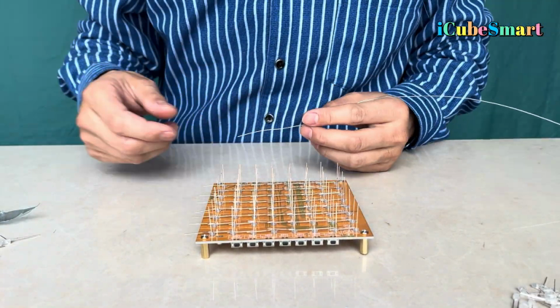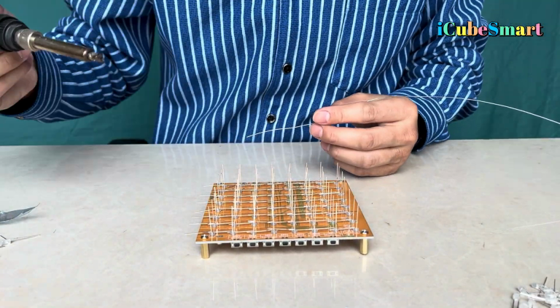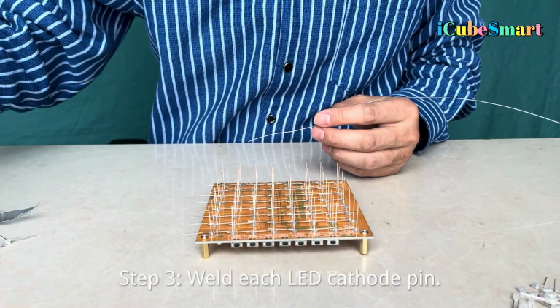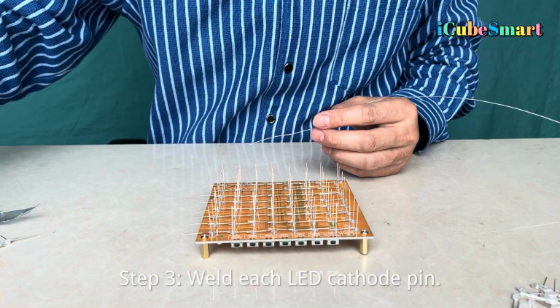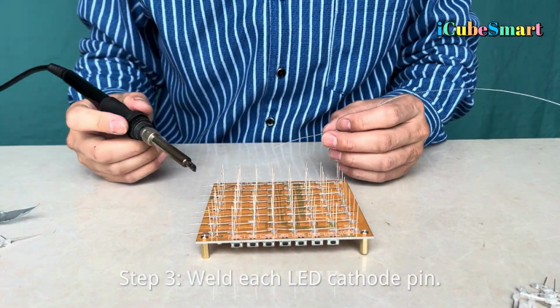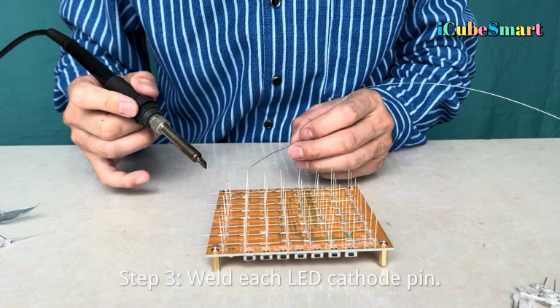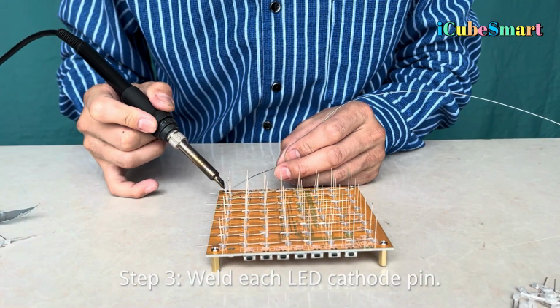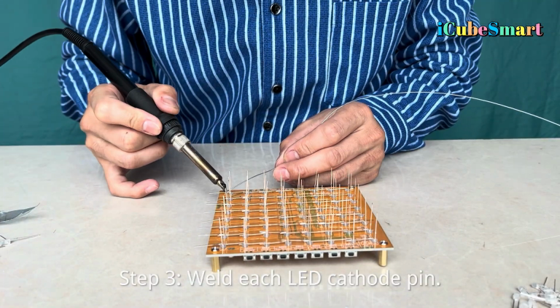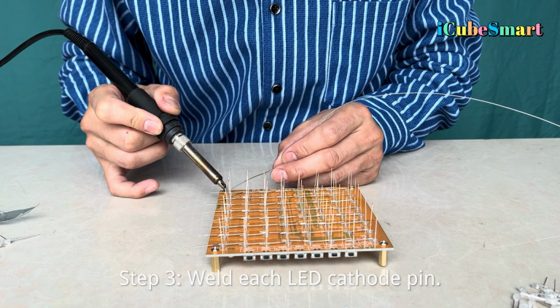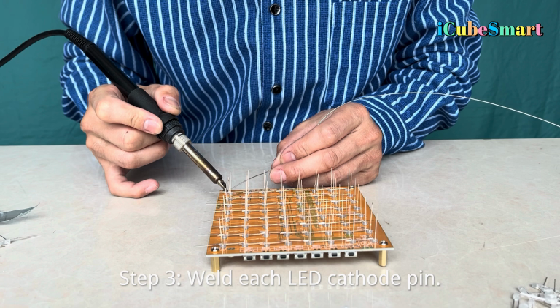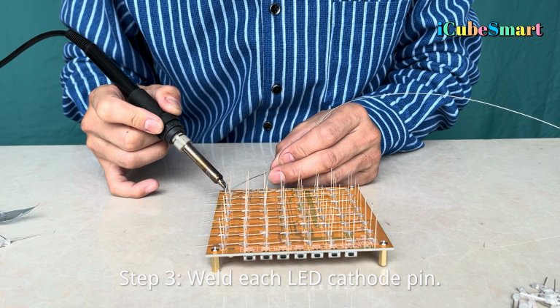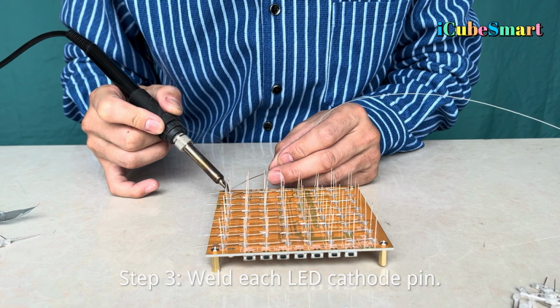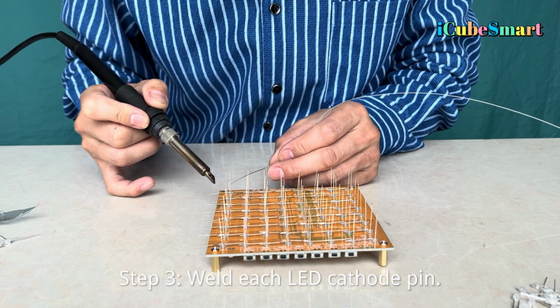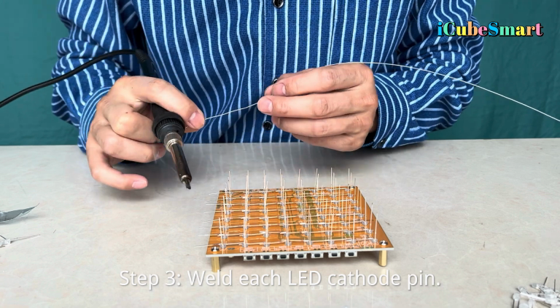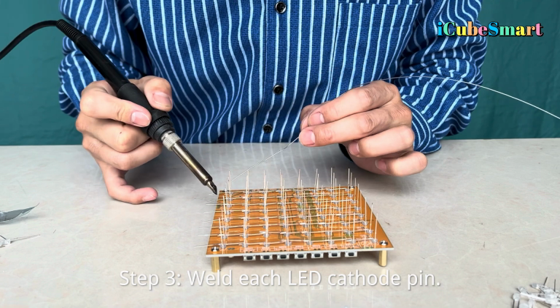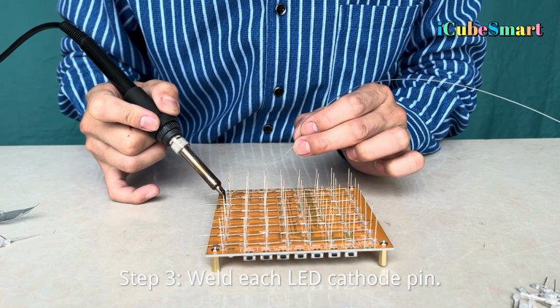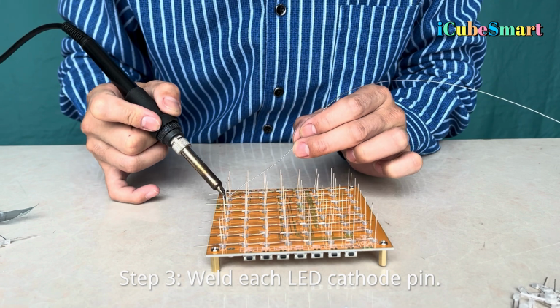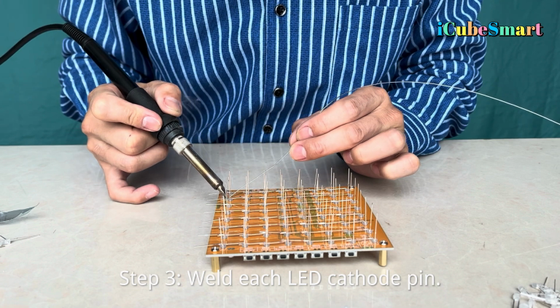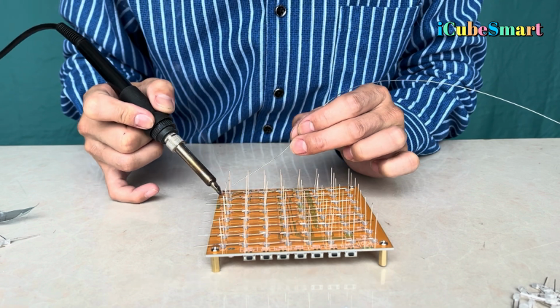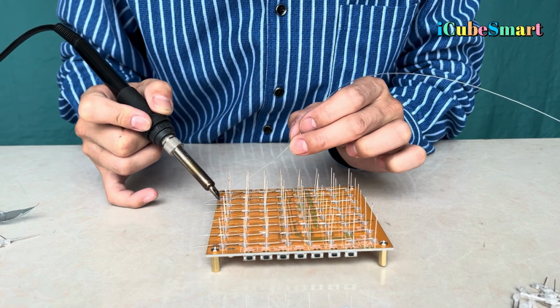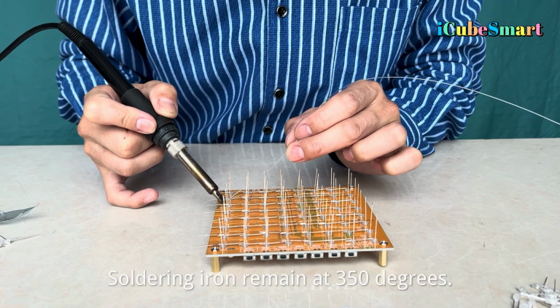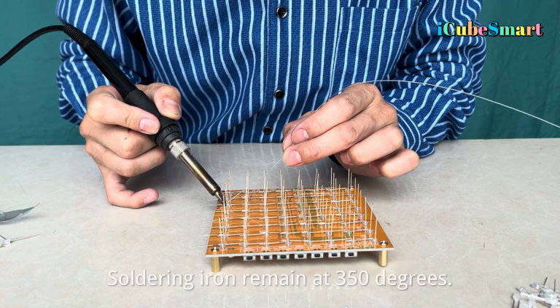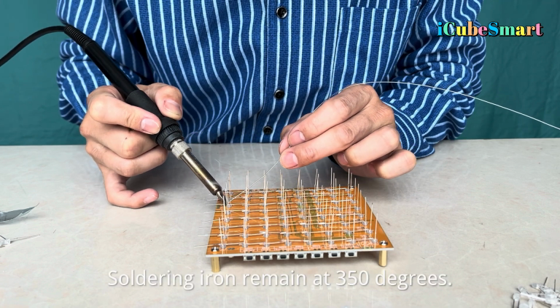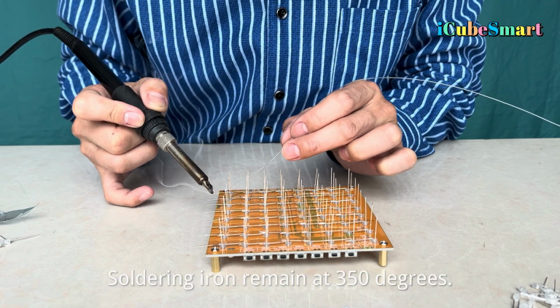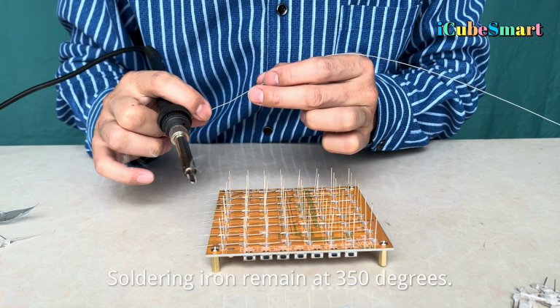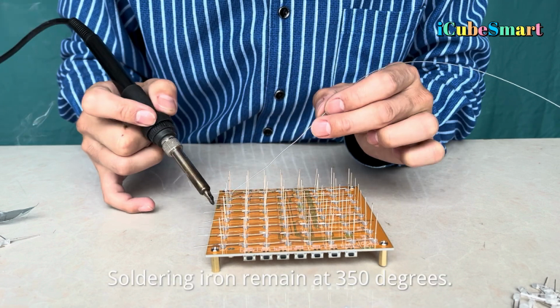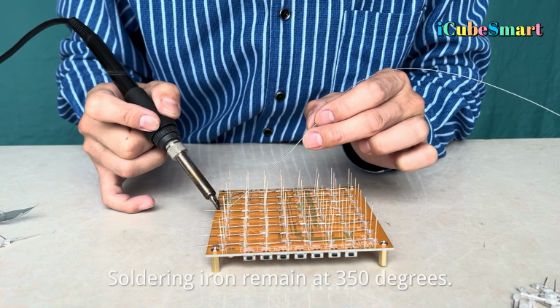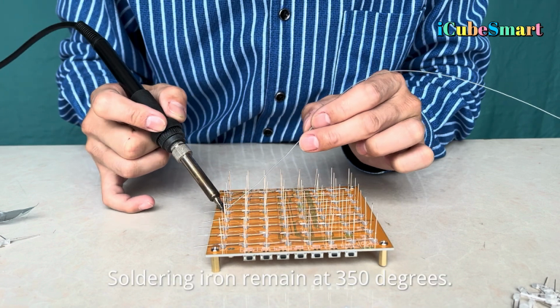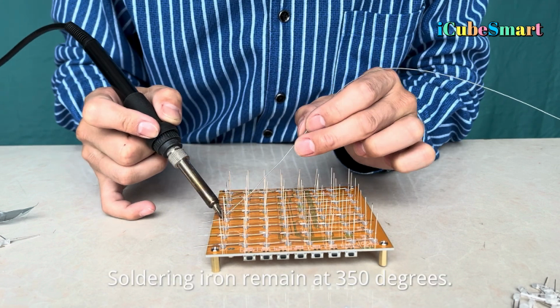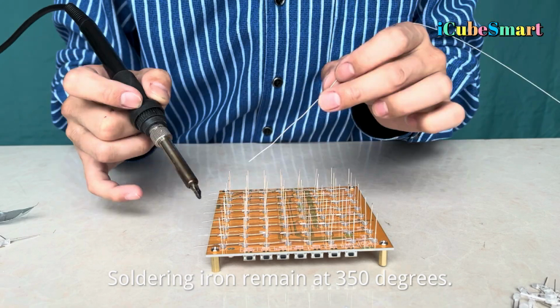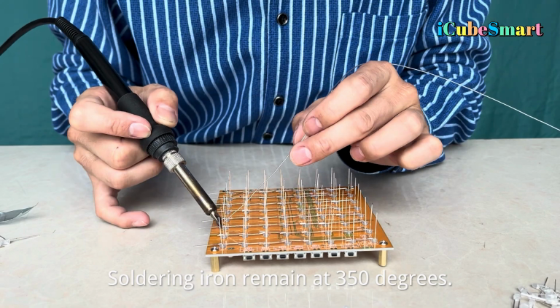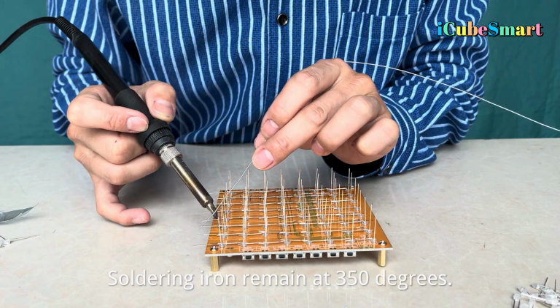Step 3: Weld each LED cathode pin. Set the soldering iron to 350 degrees and carefully solder each cathode connection.